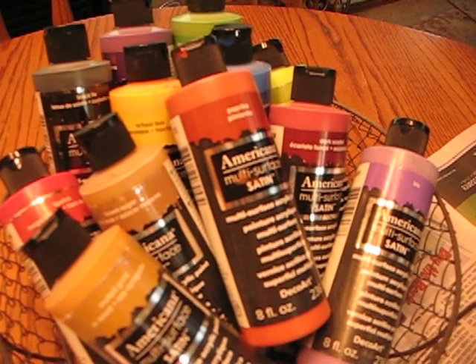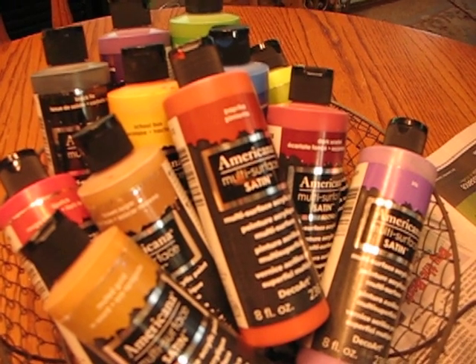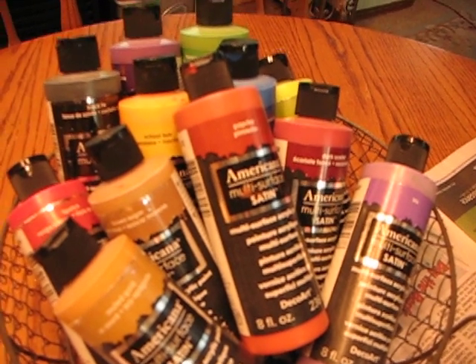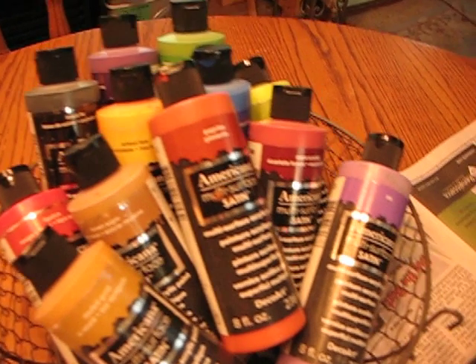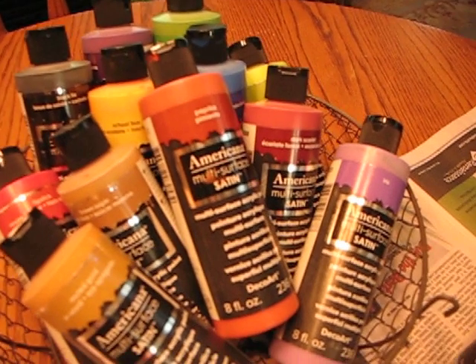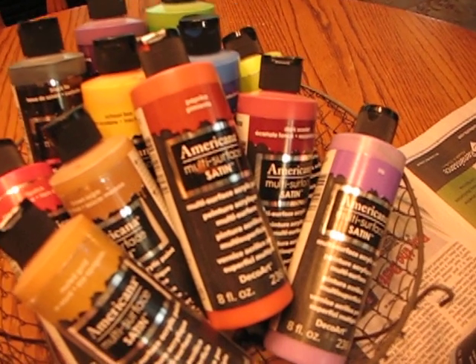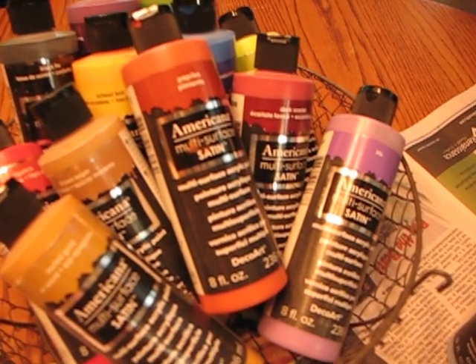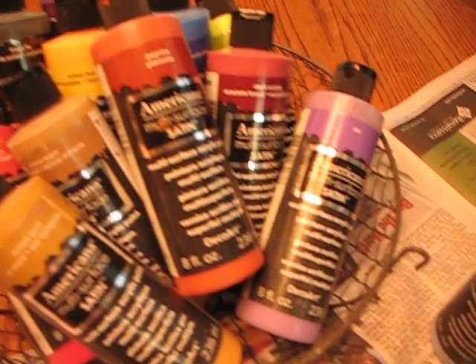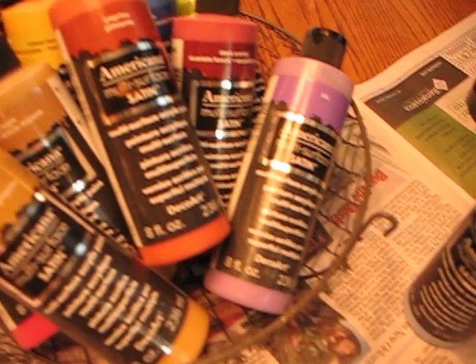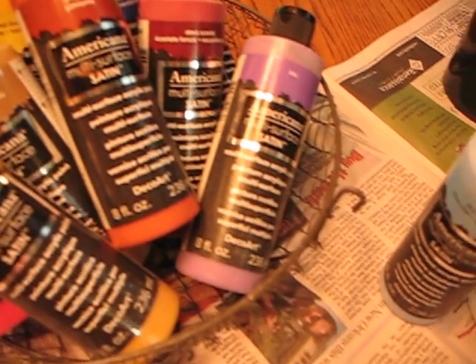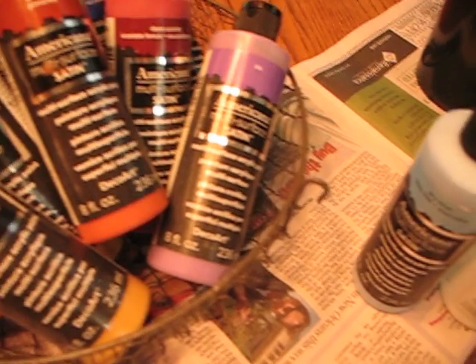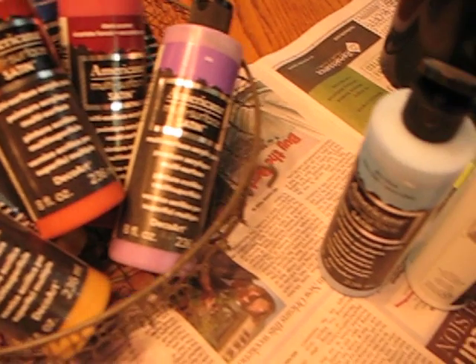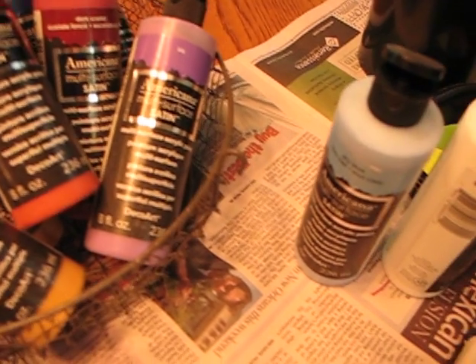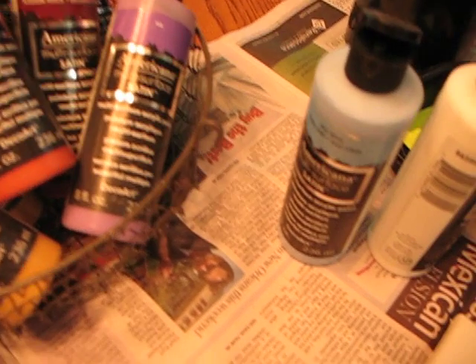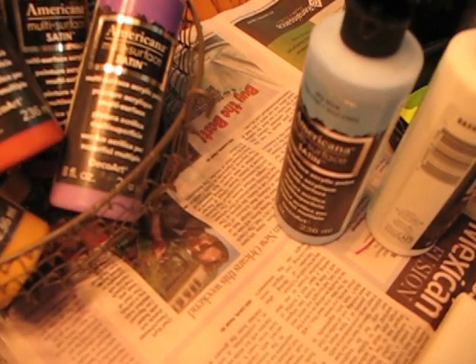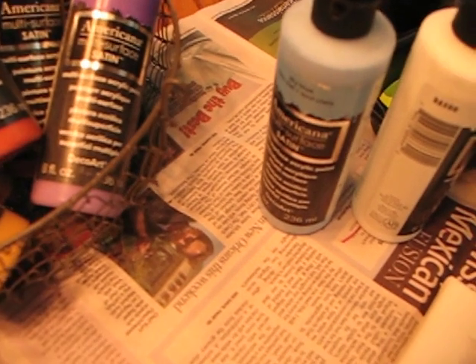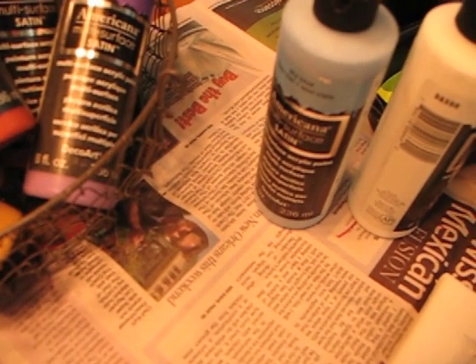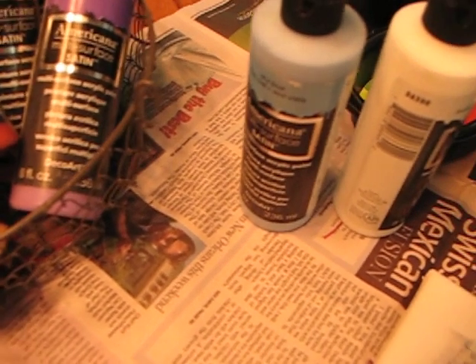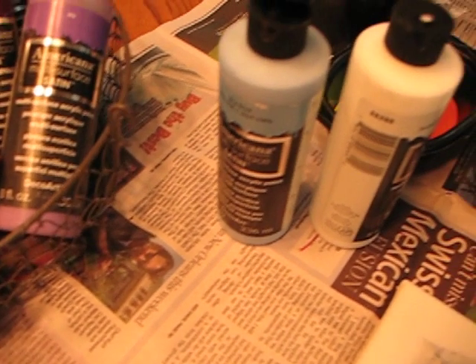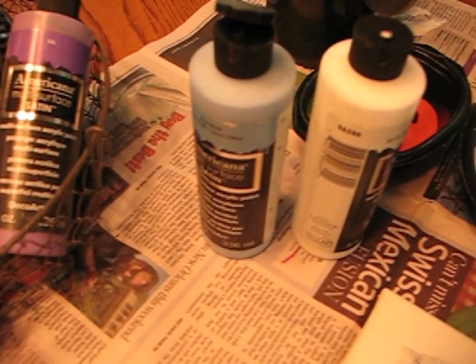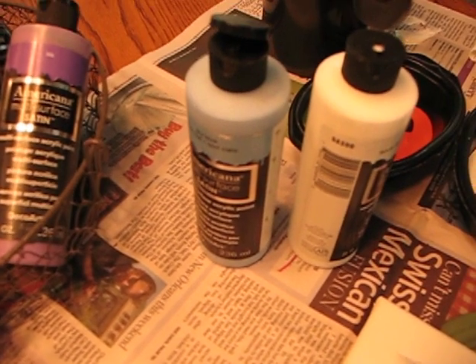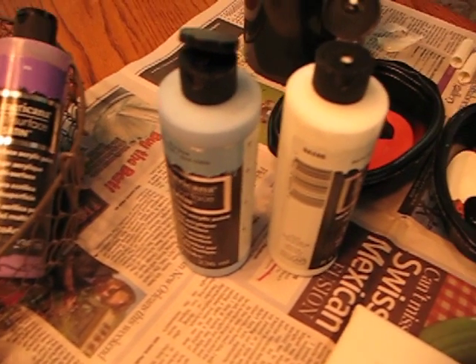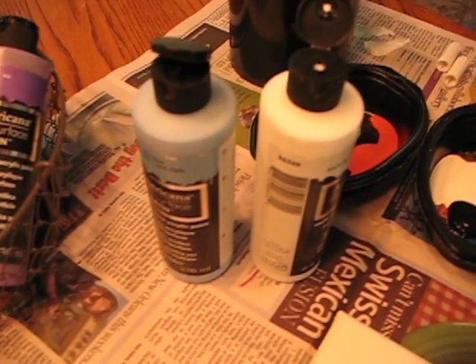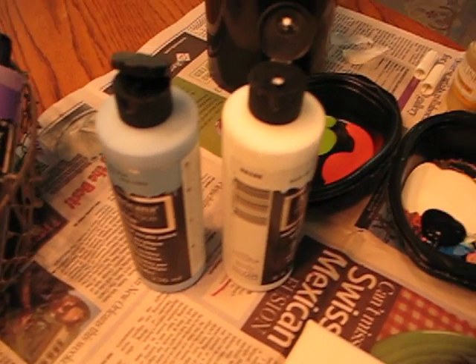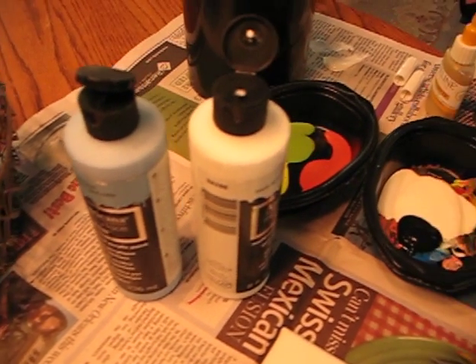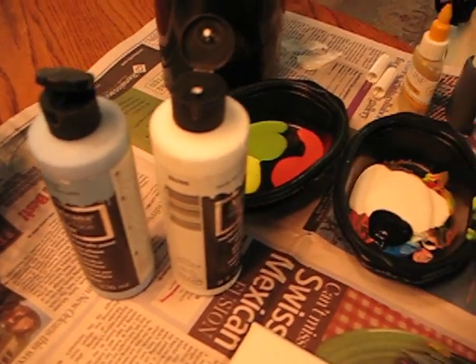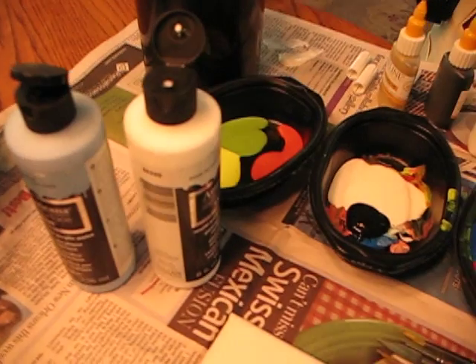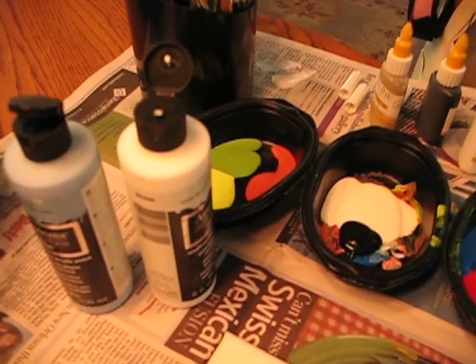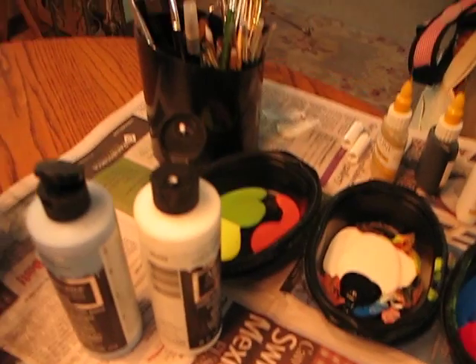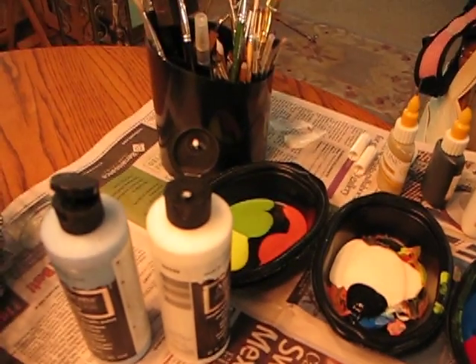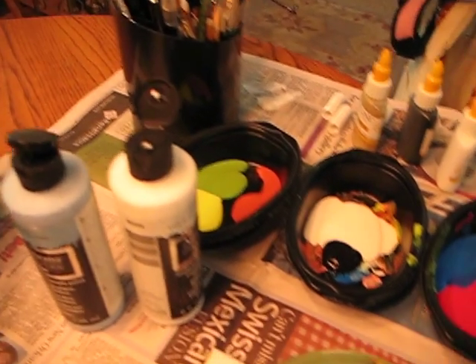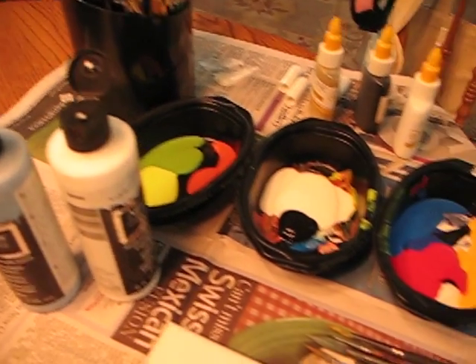This is just some of the supplies I'm using. I've got the Americana Paints, that's by Deco Arts, and my brushes.